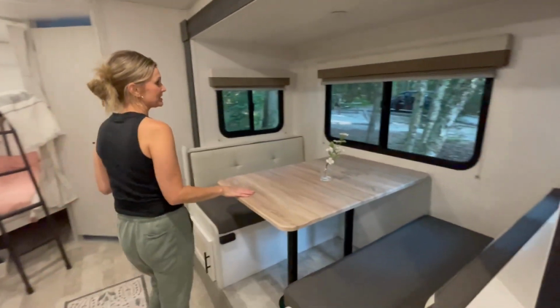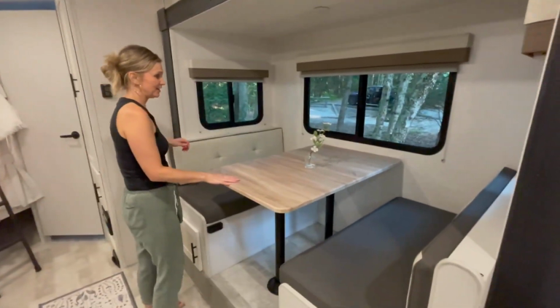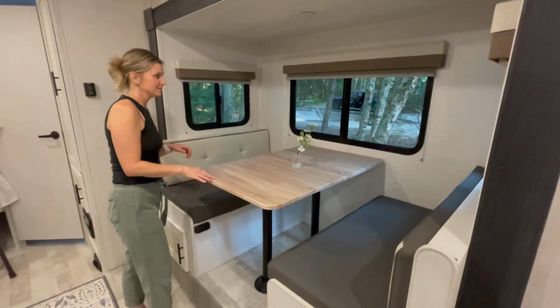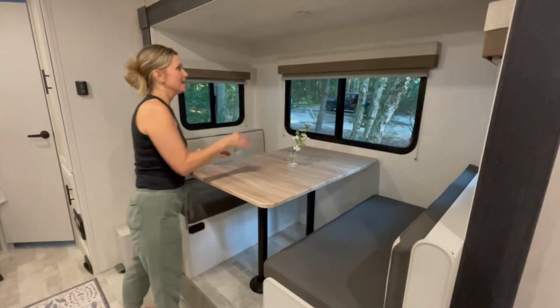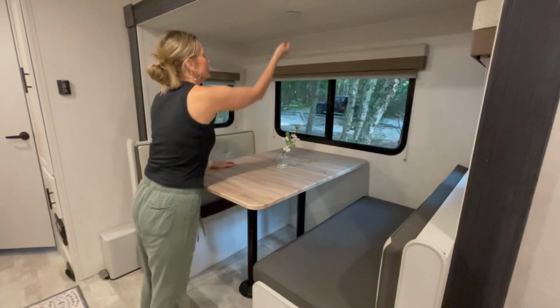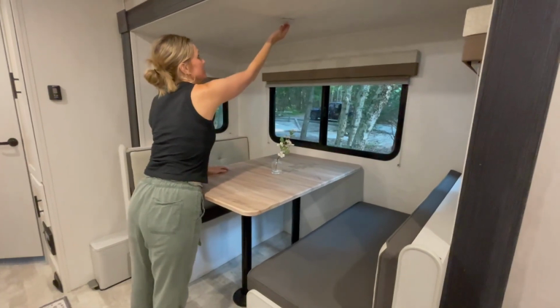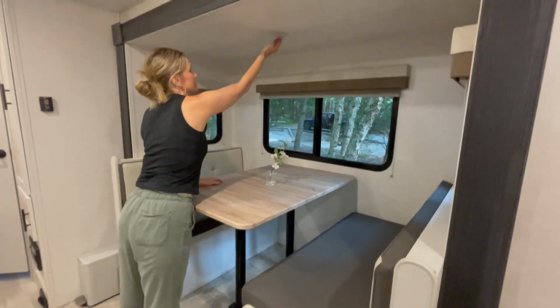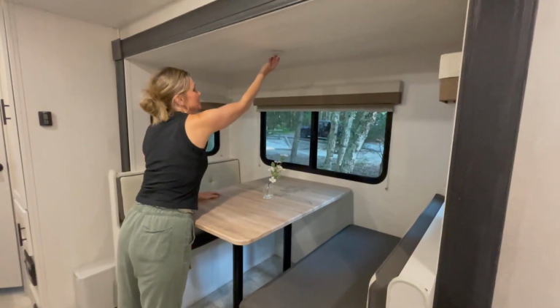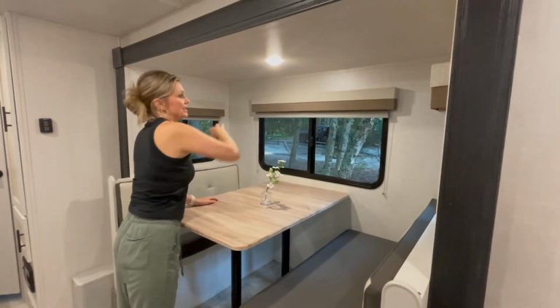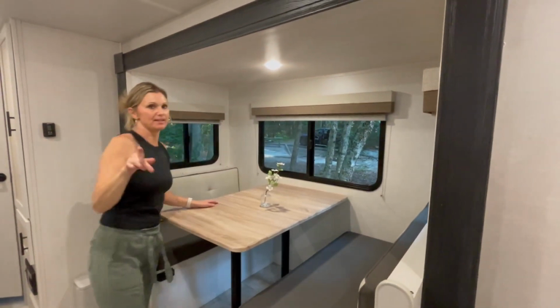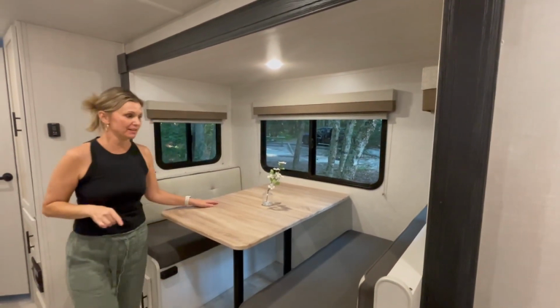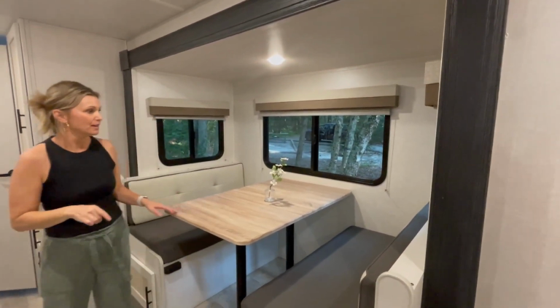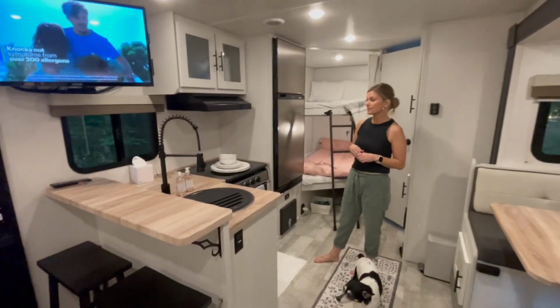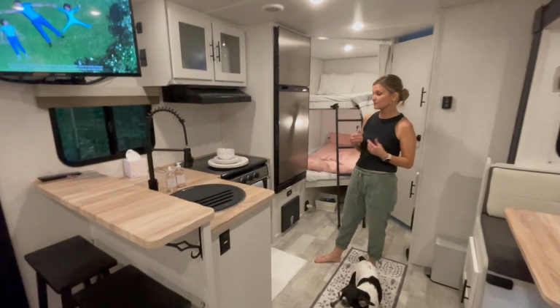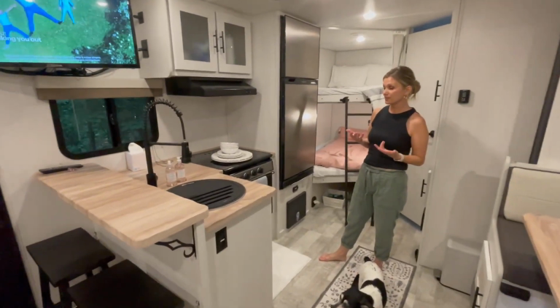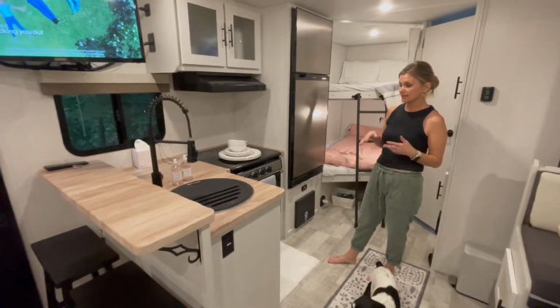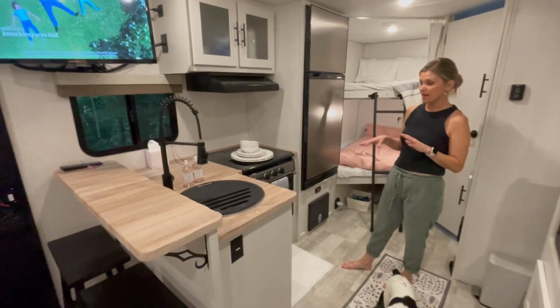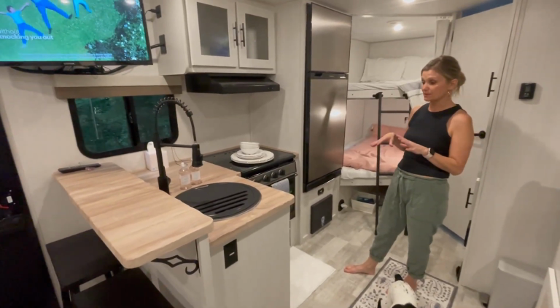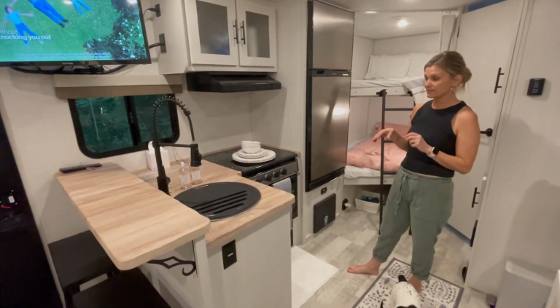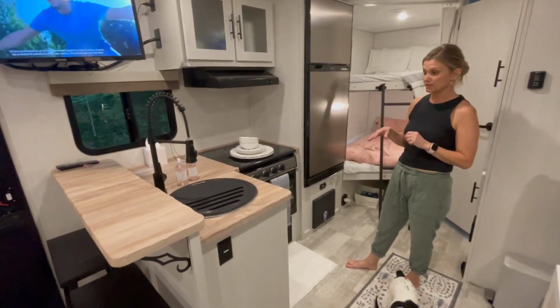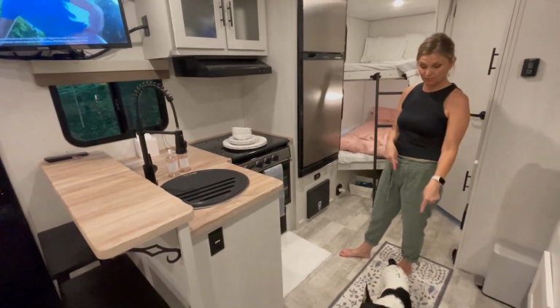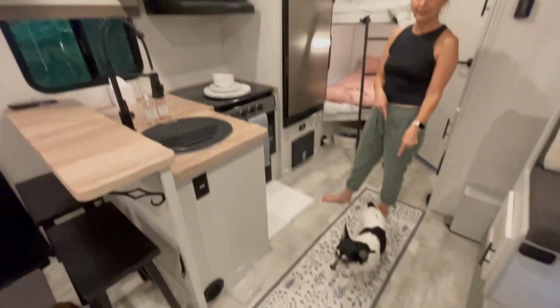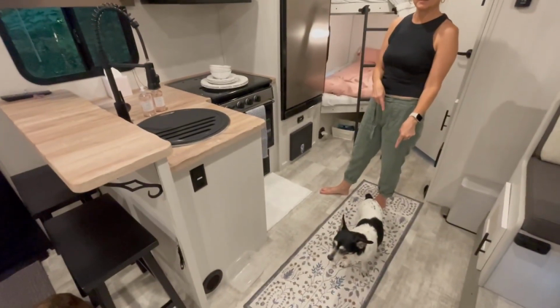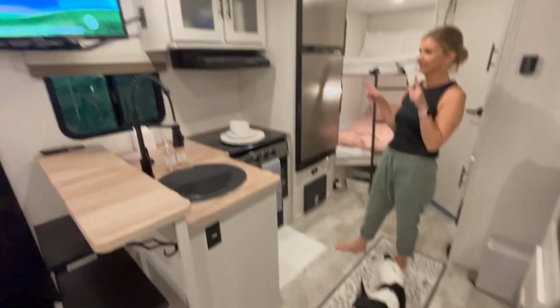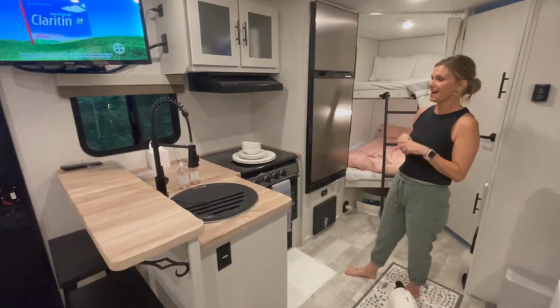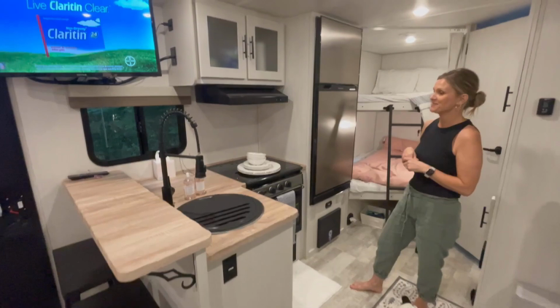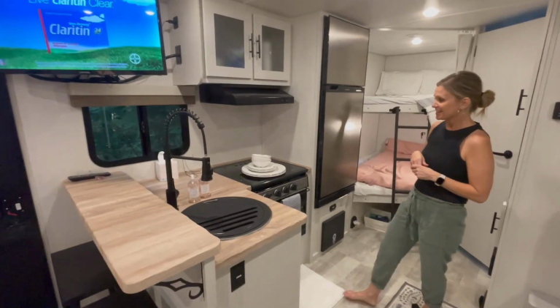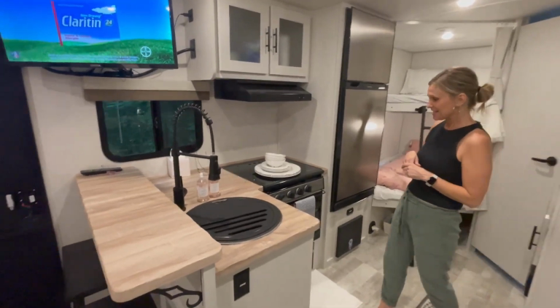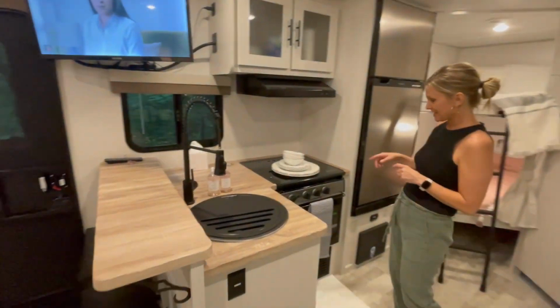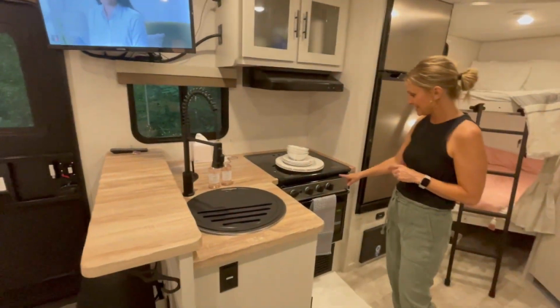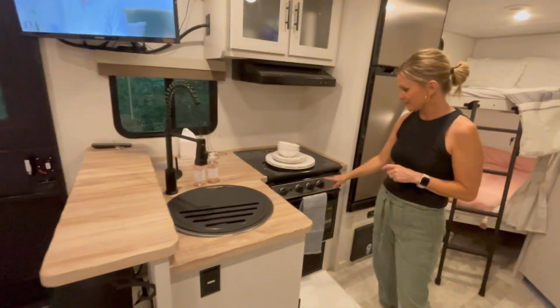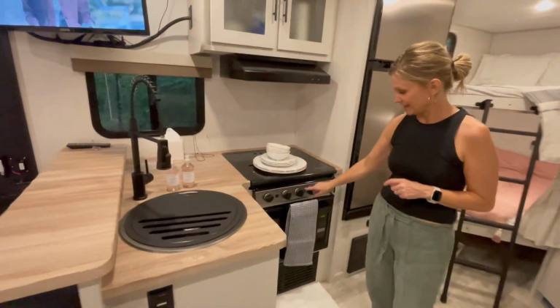Here's the dining area. We're definitely going to get a new chandelier for this. The kitchen is one of my favorite things — I love the blacks, the whites, the woods, the black and white aesthetic. It's one of my faves.